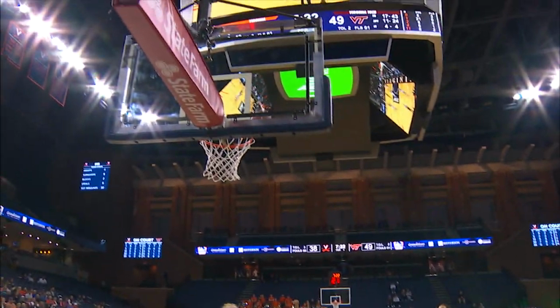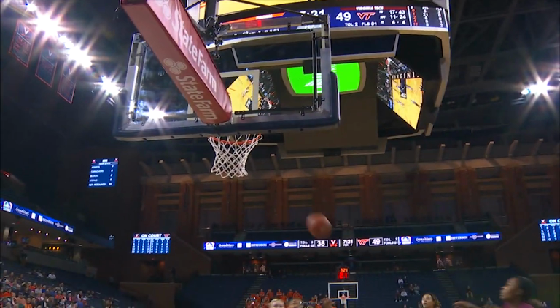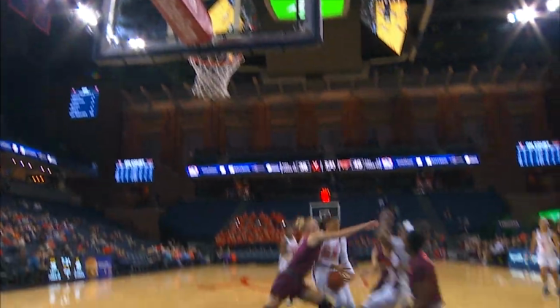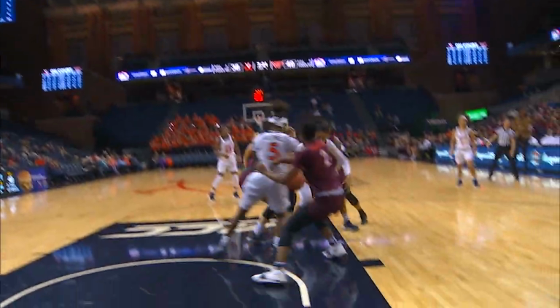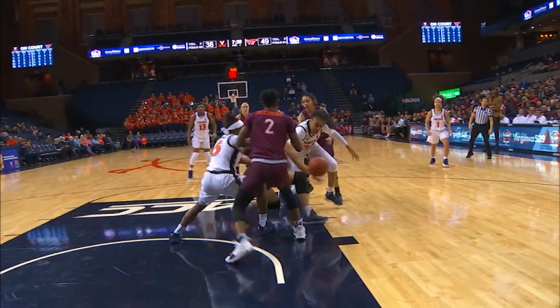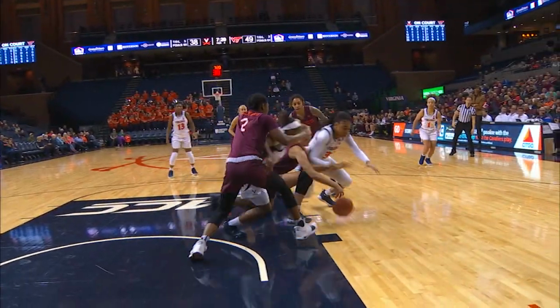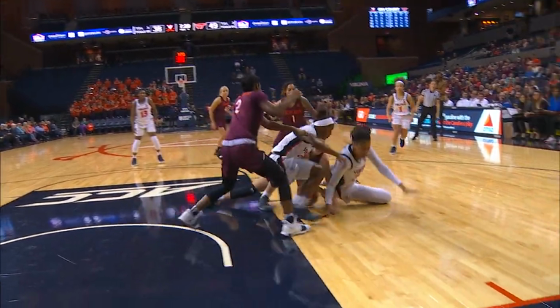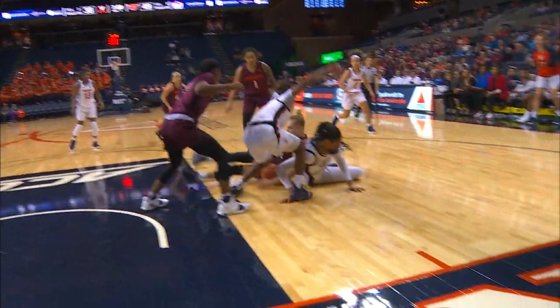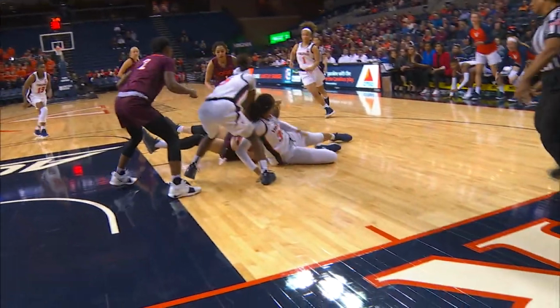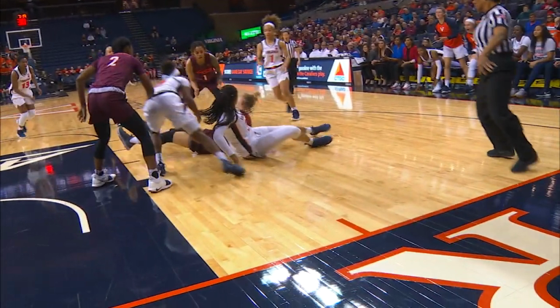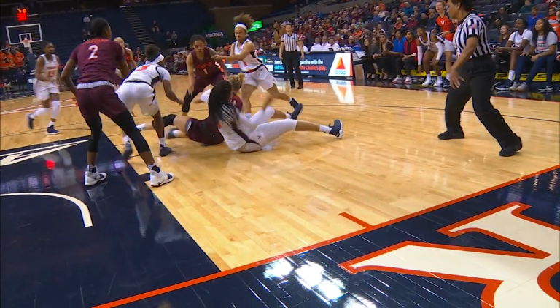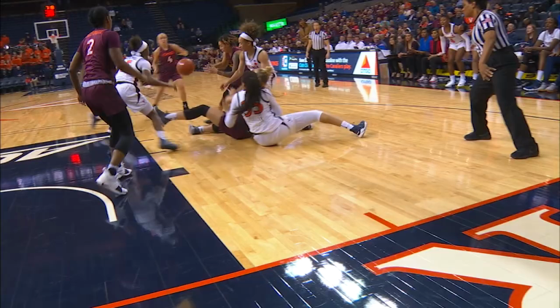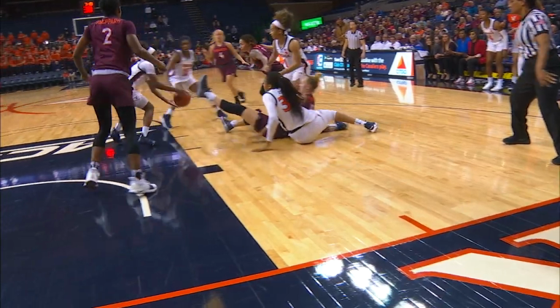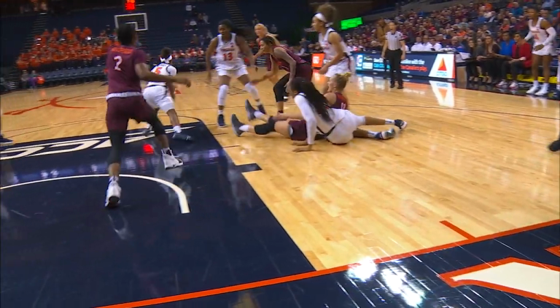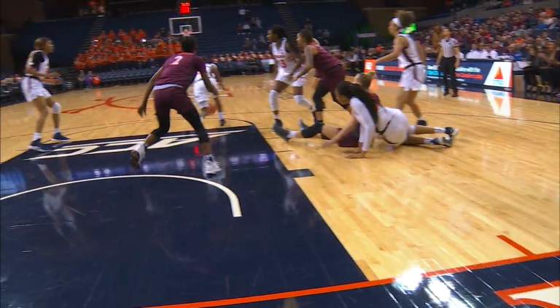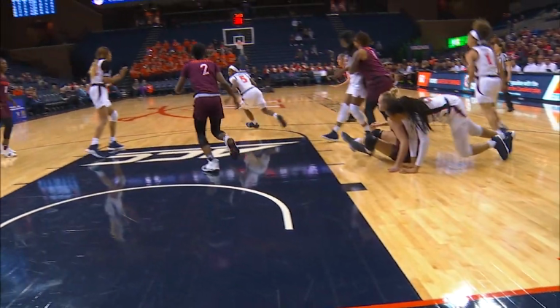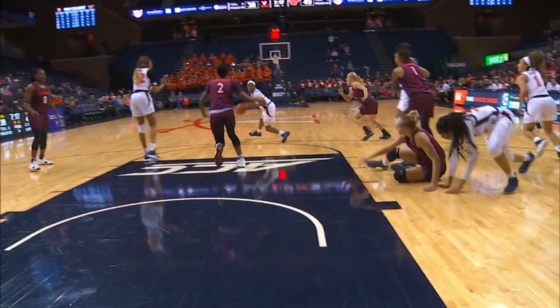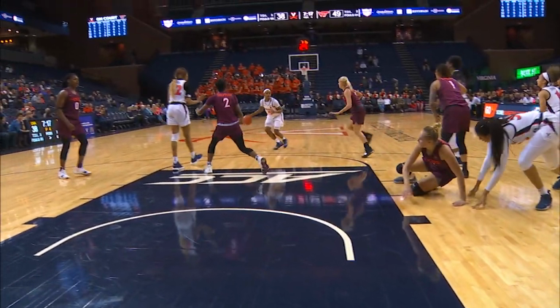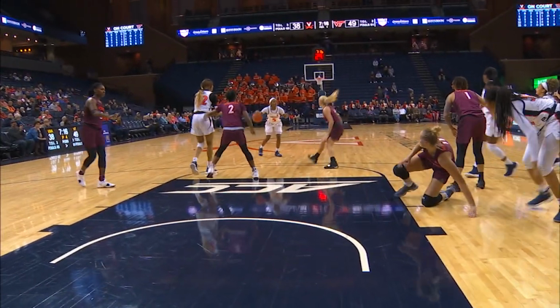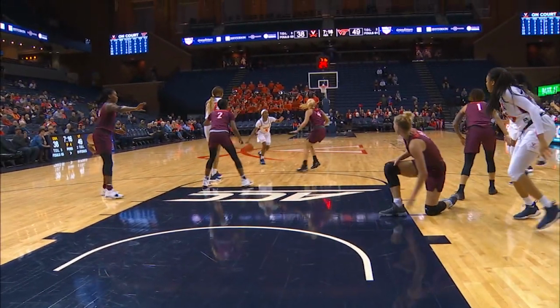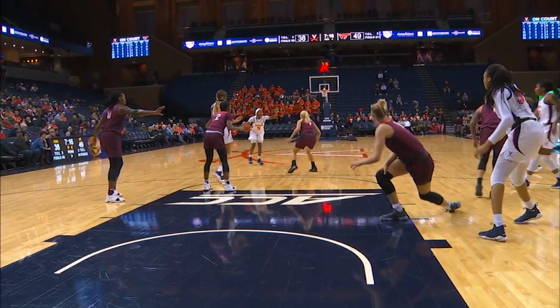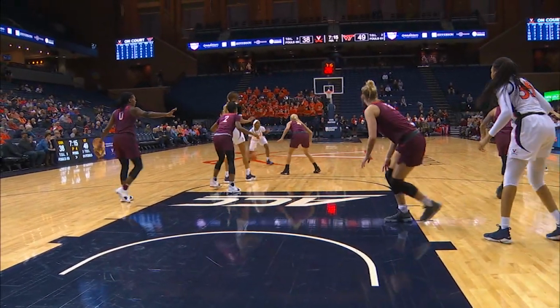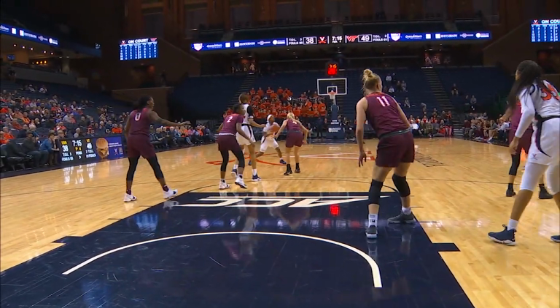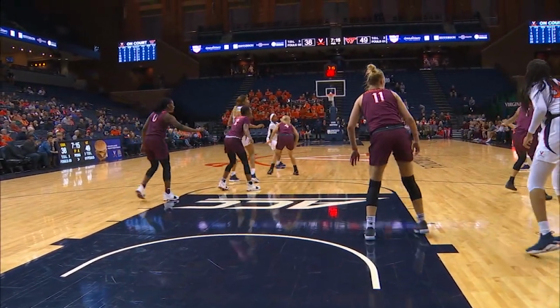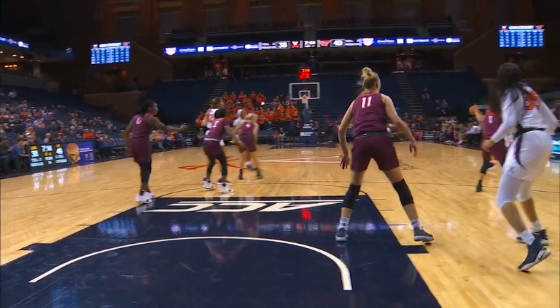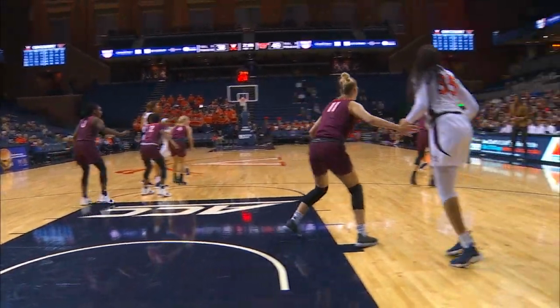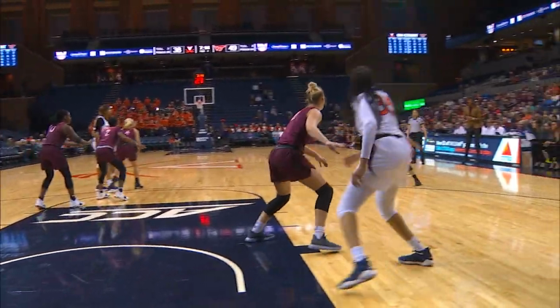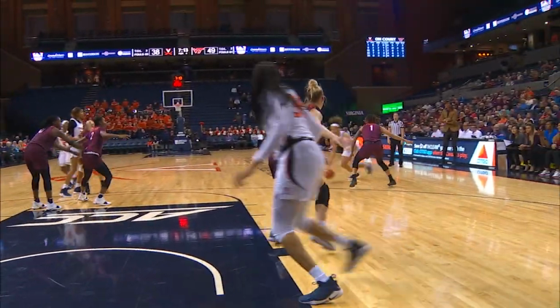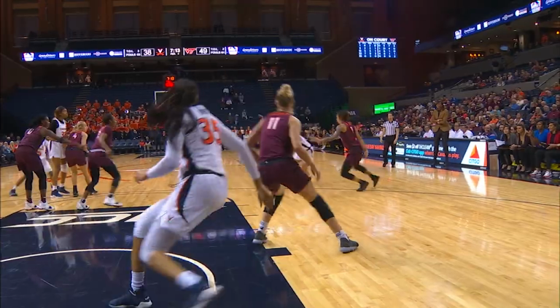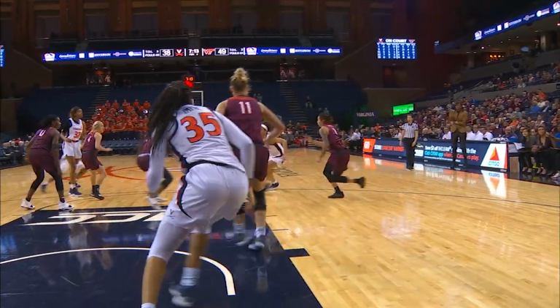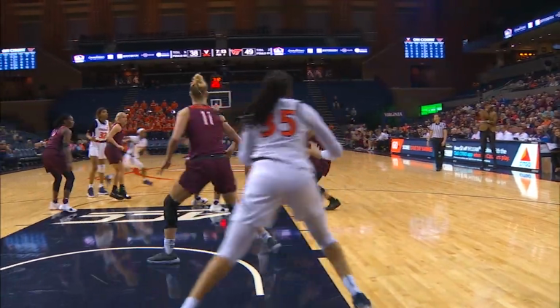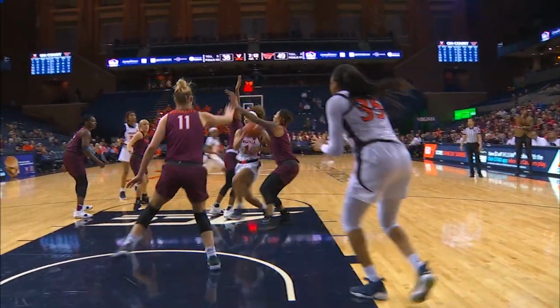Goes for three from the top of the arc — off the front iron, no good, and another scramble for the rebound. Caldwell comes away from the pack yet again. Tina Thompson loves that hustle.